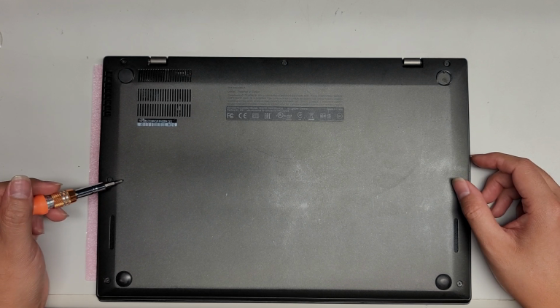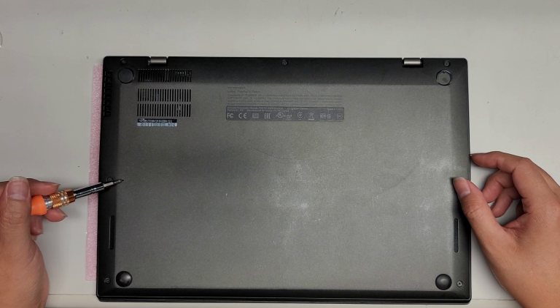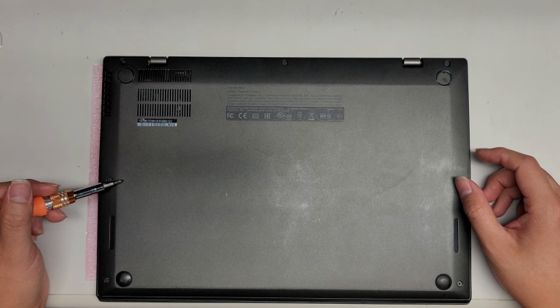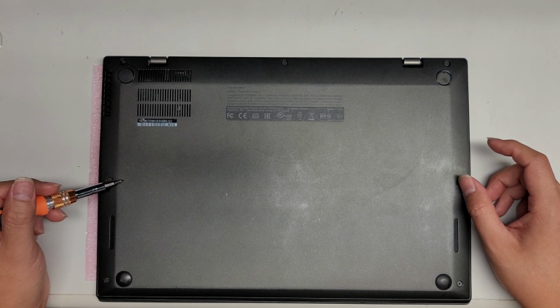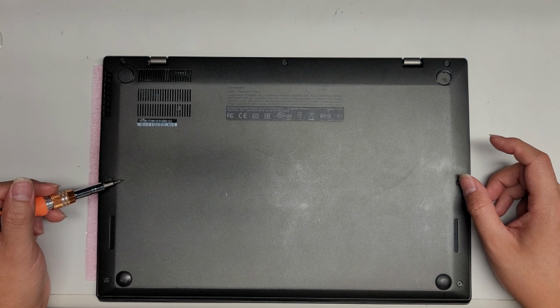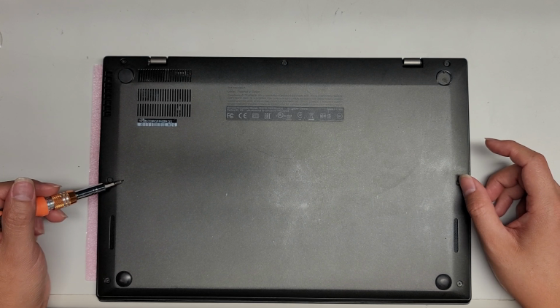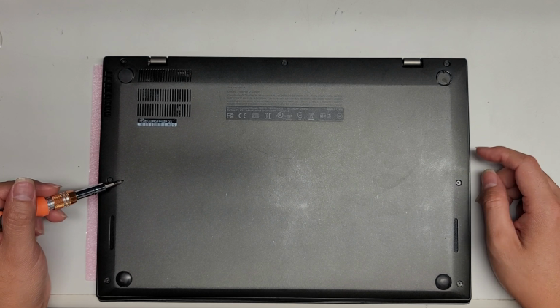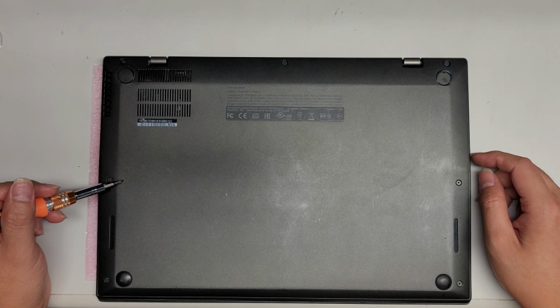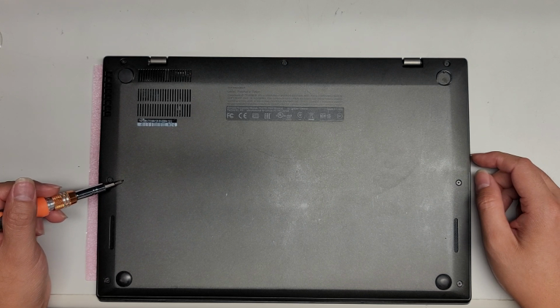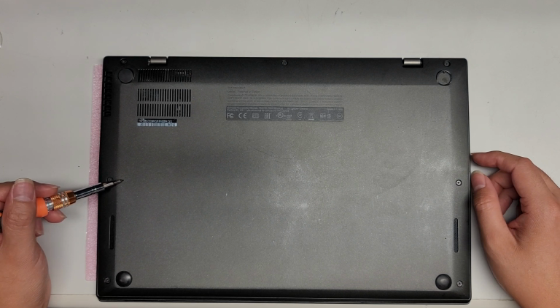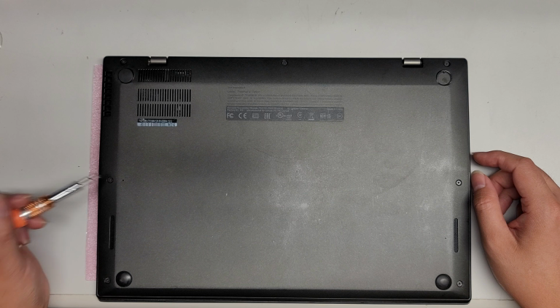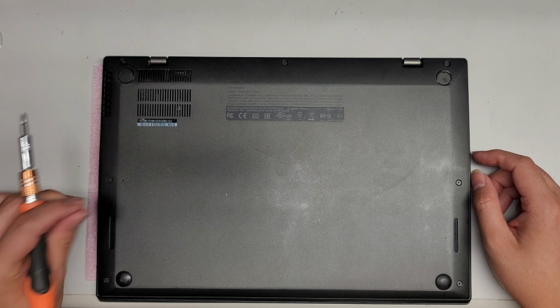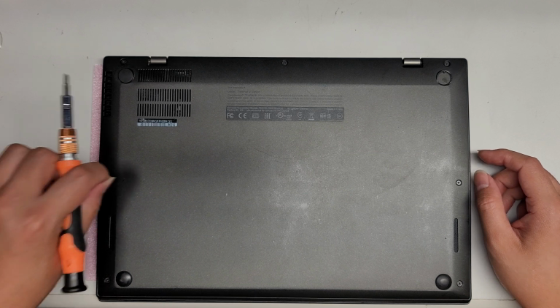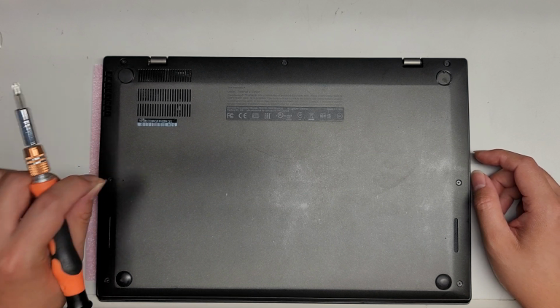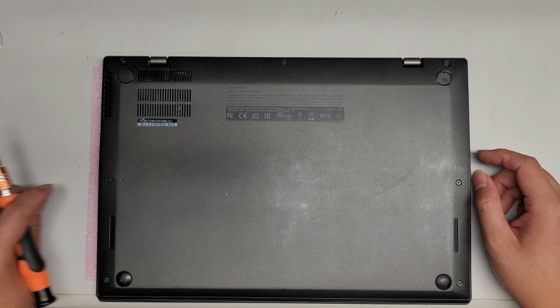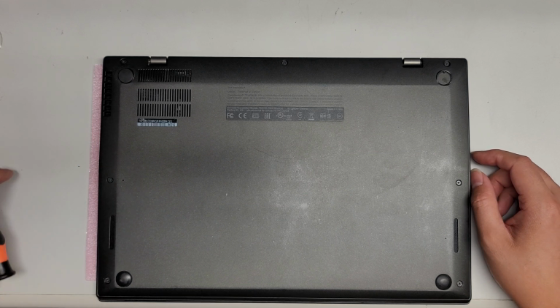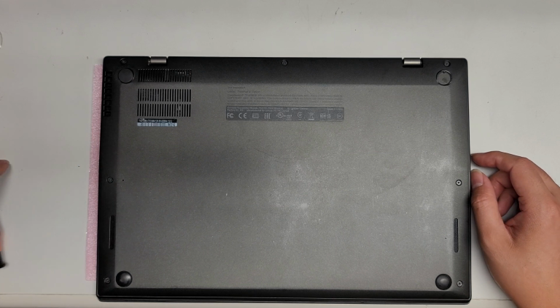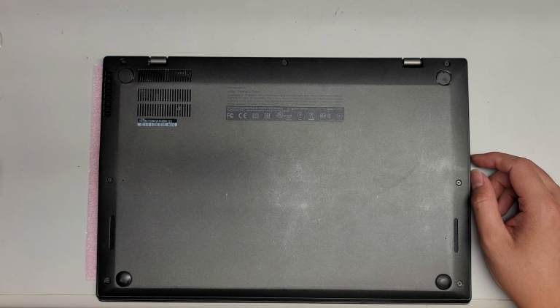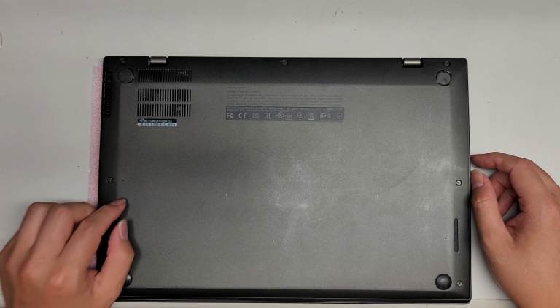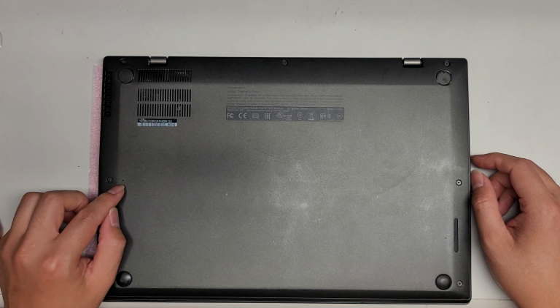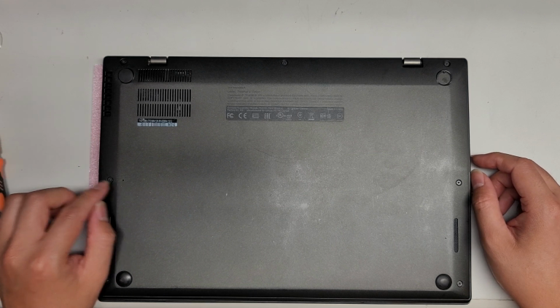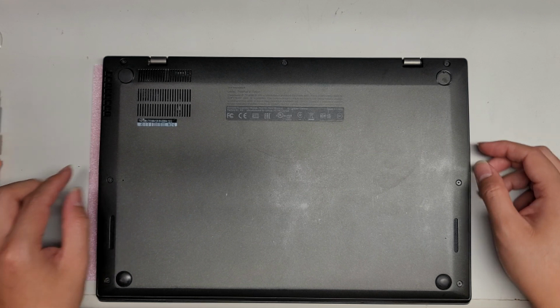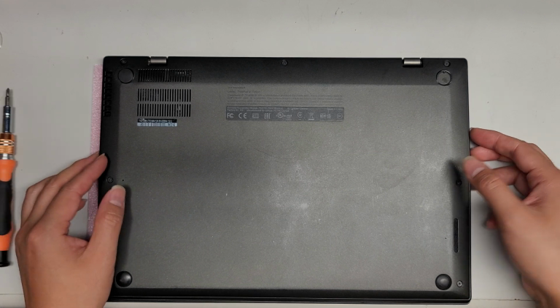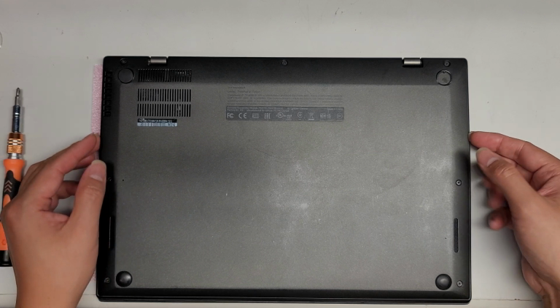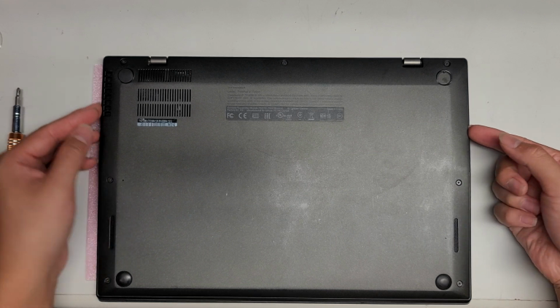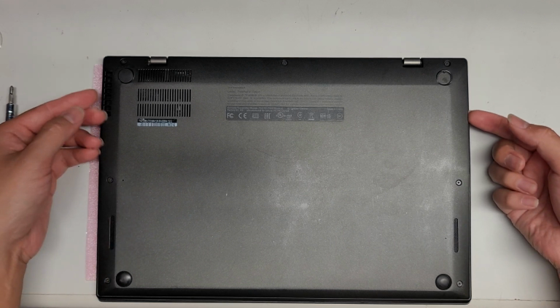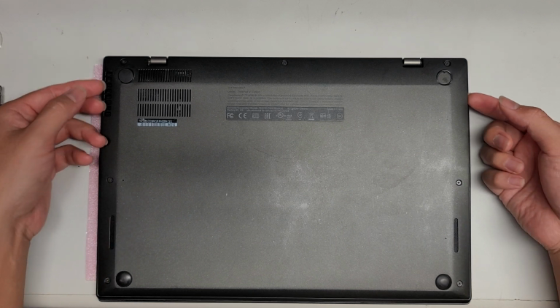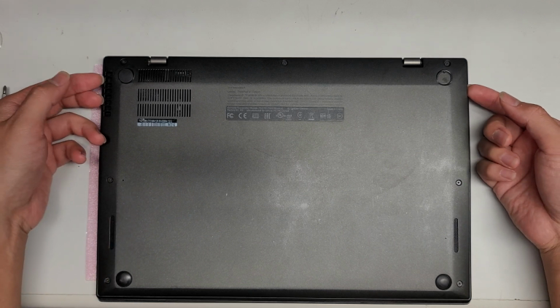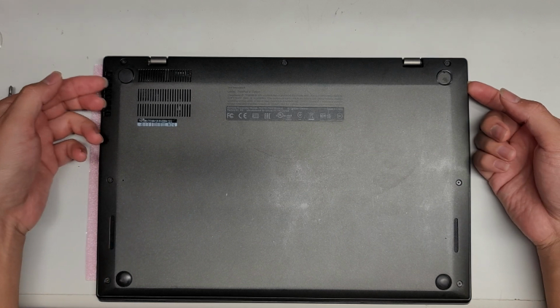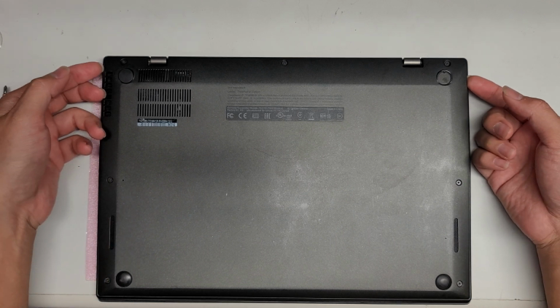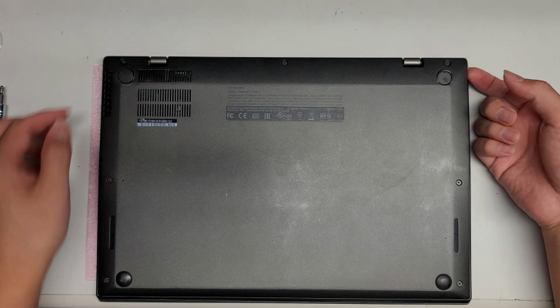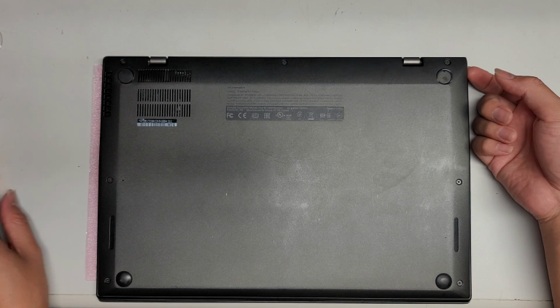The reset button basically does a BIOS or CMOS reset. You just use a little needle or a pin to push that. I don't need to do that today.